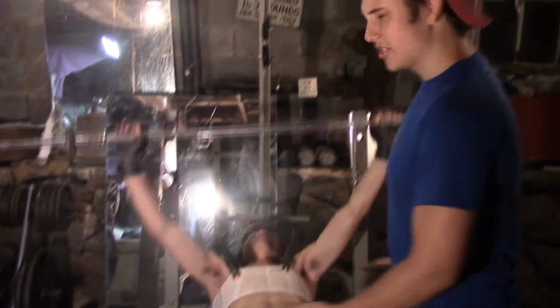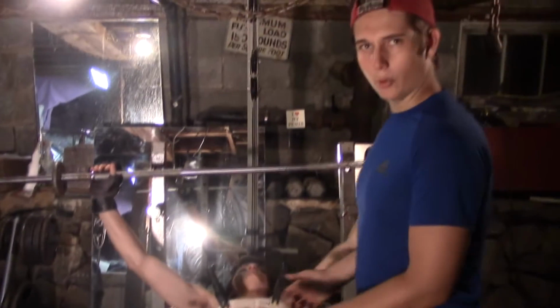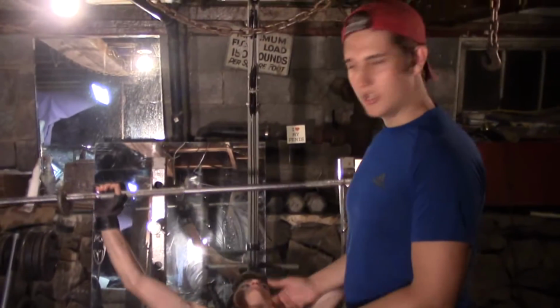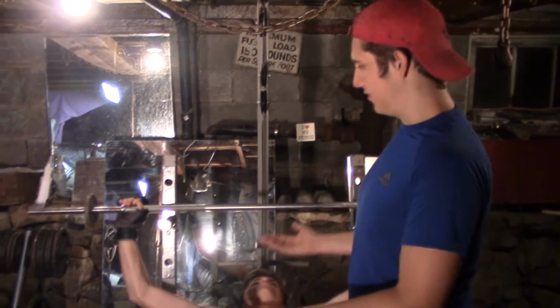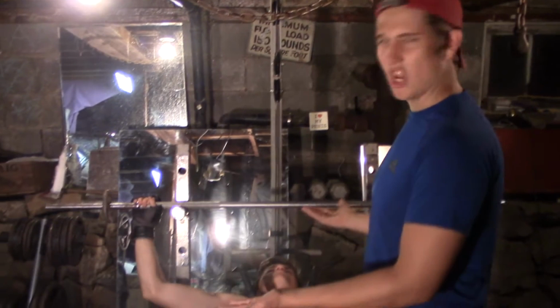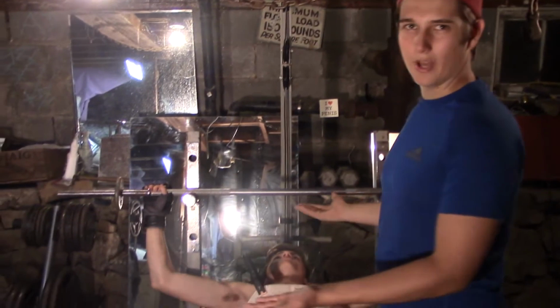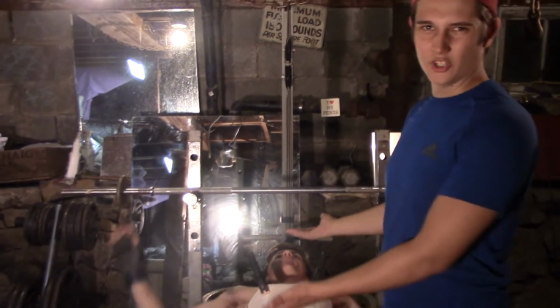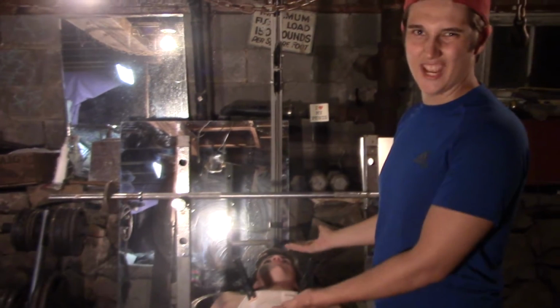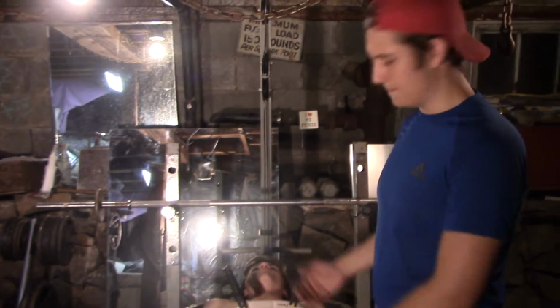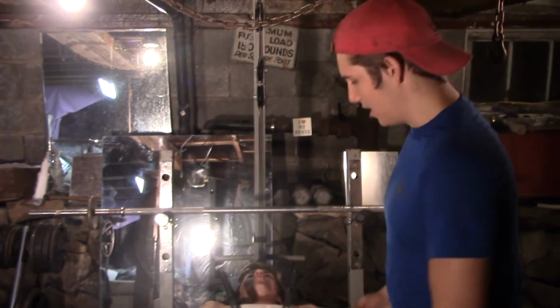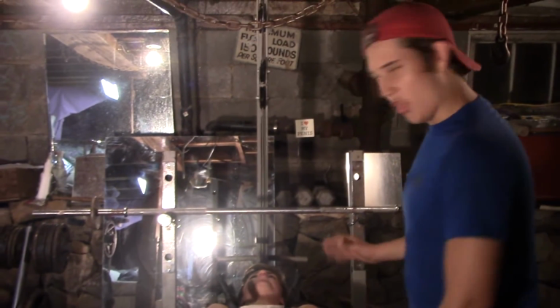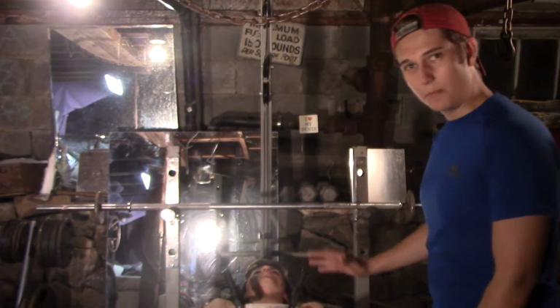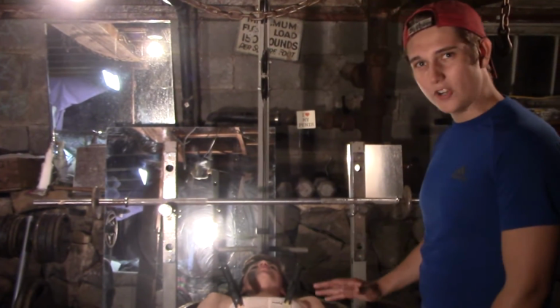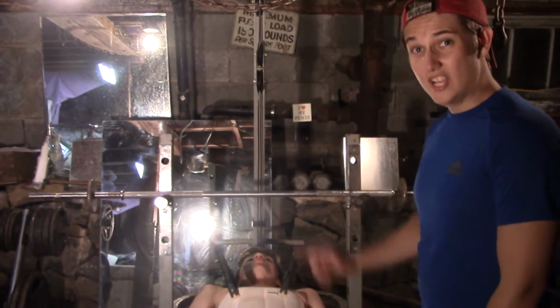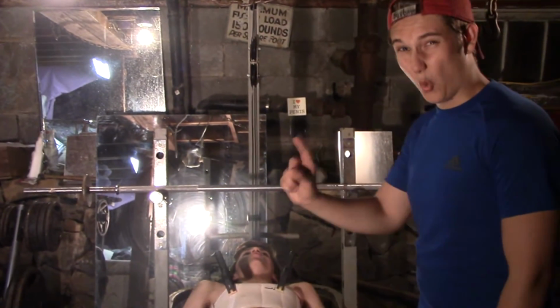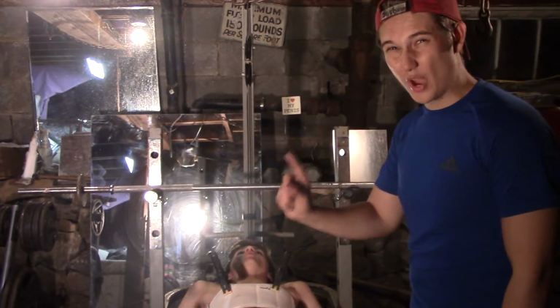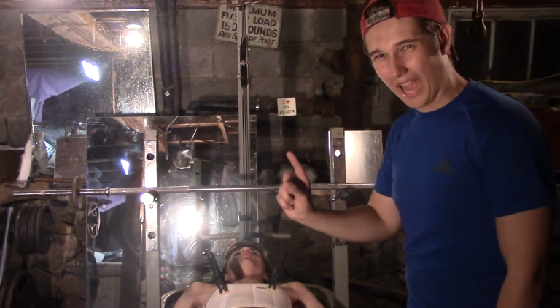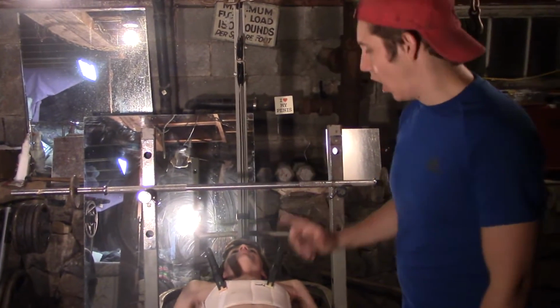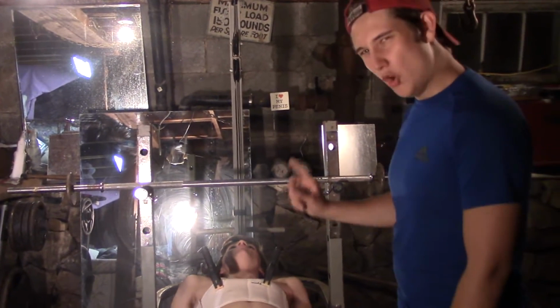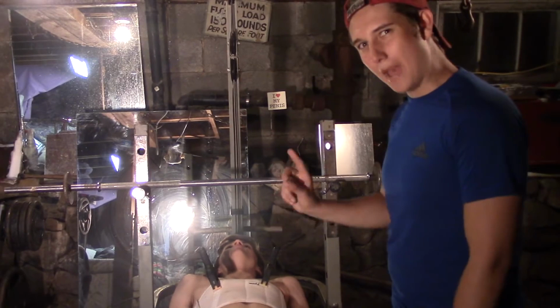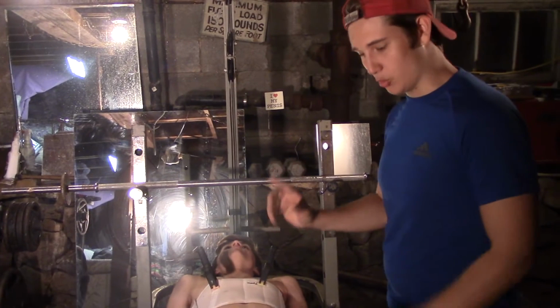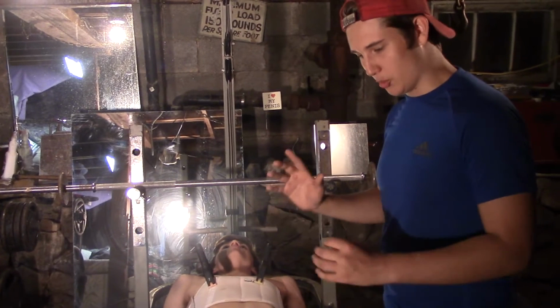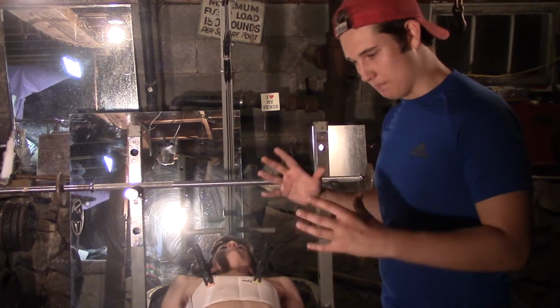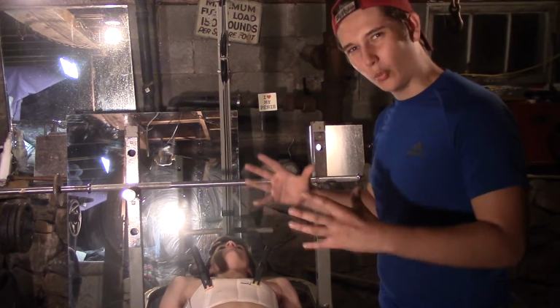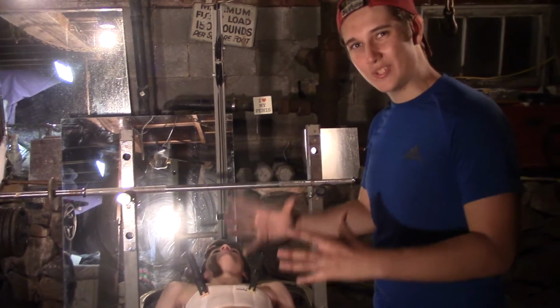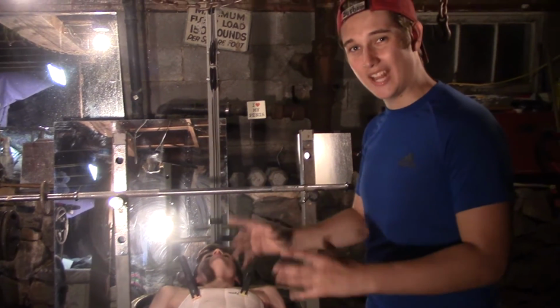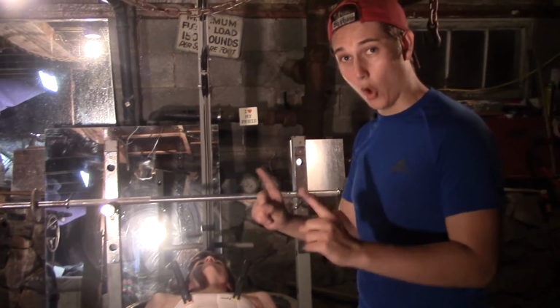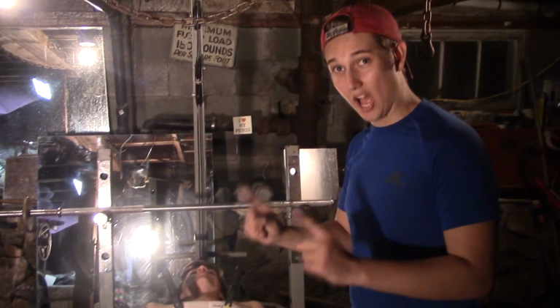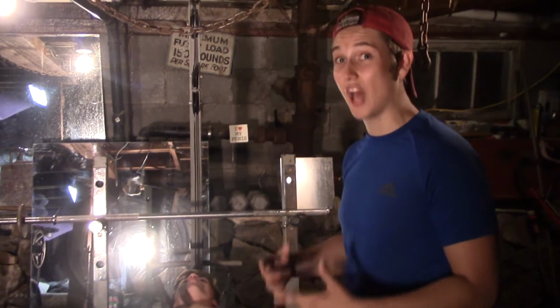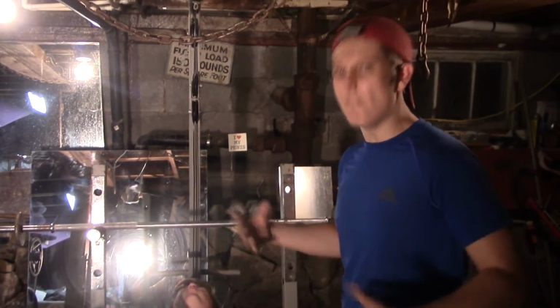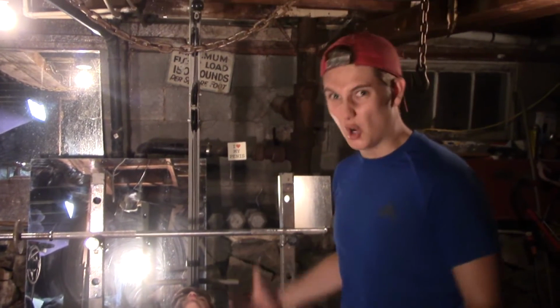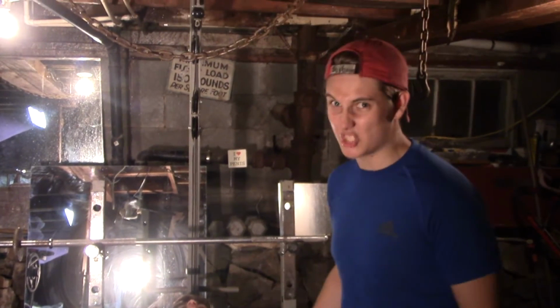You don't even need to talk about it to understand it. The hard part is a one rep max. A one rep max is when you're doing as much weight as you can at one time without hurting yourself.